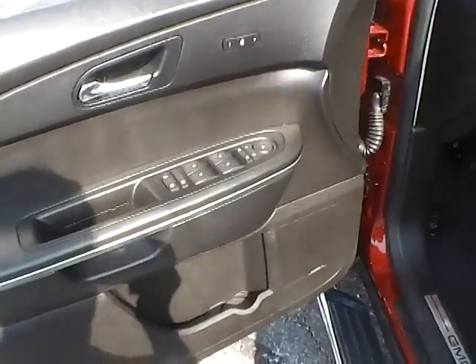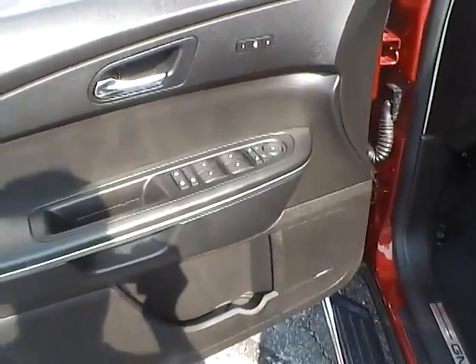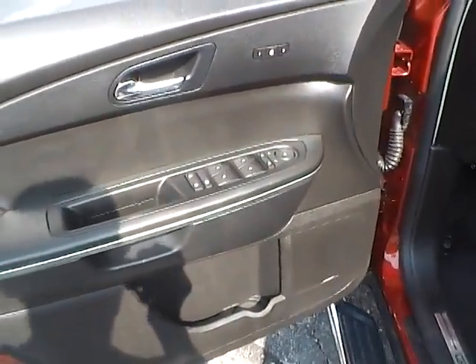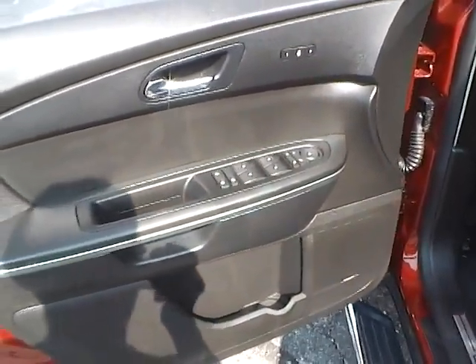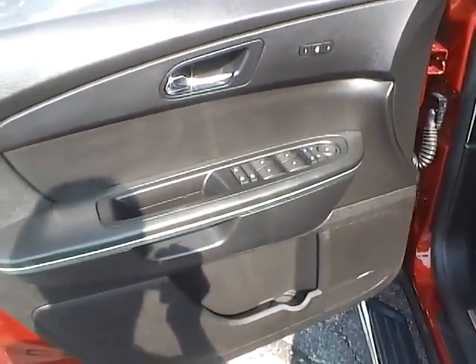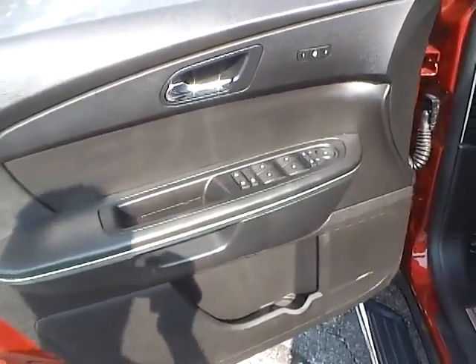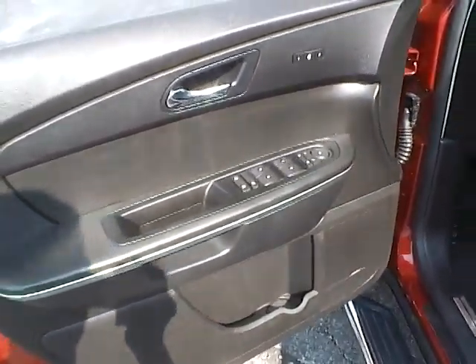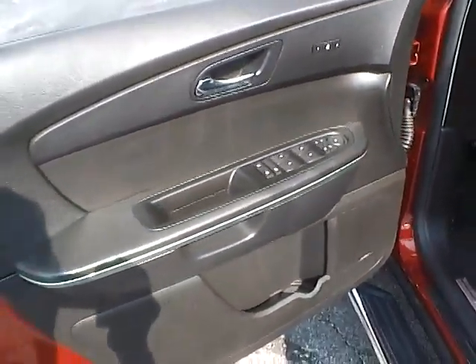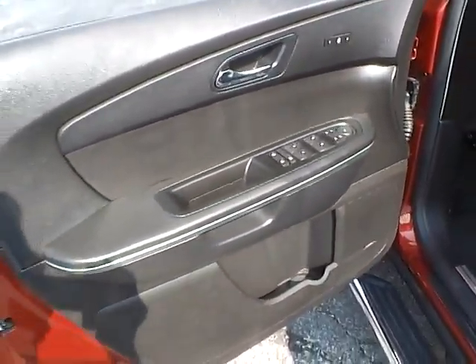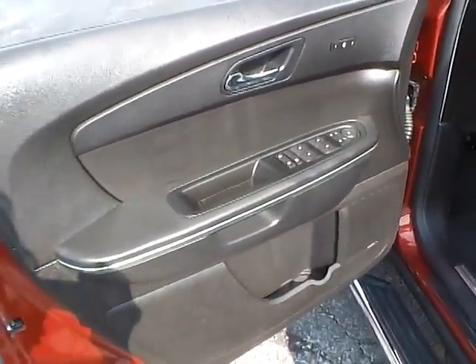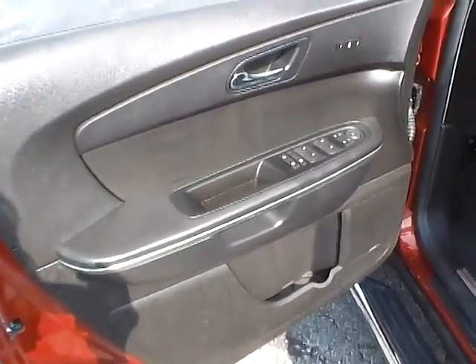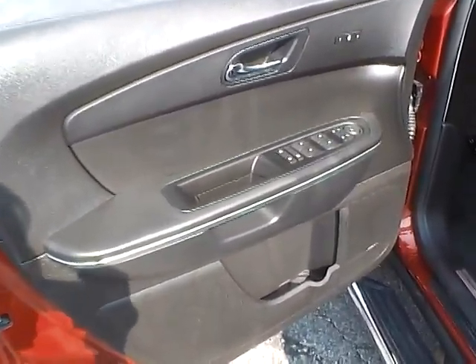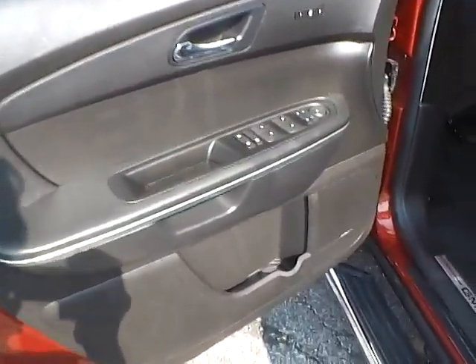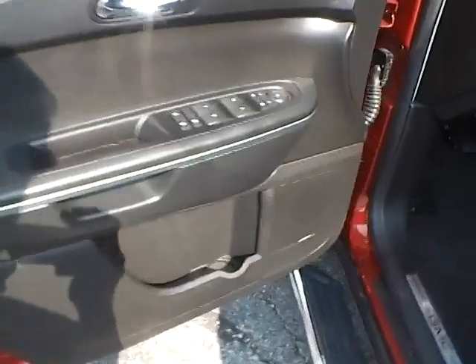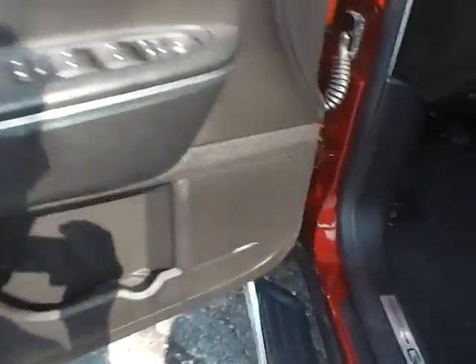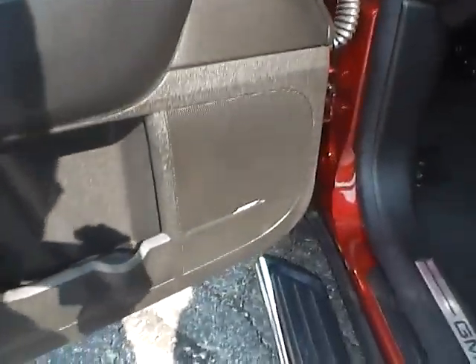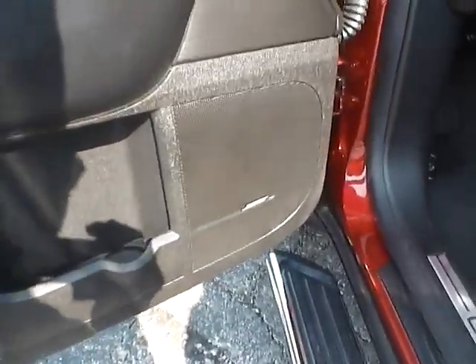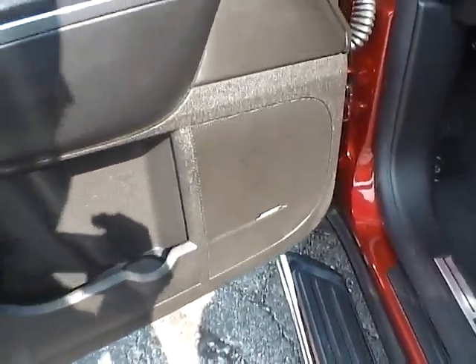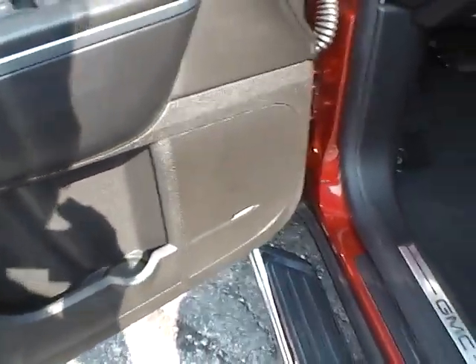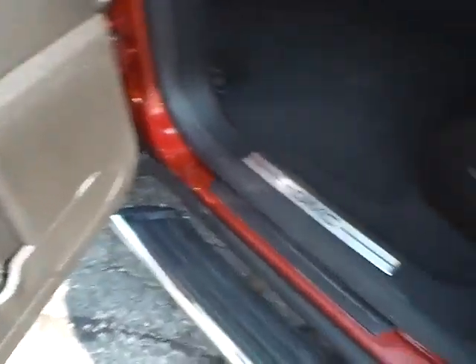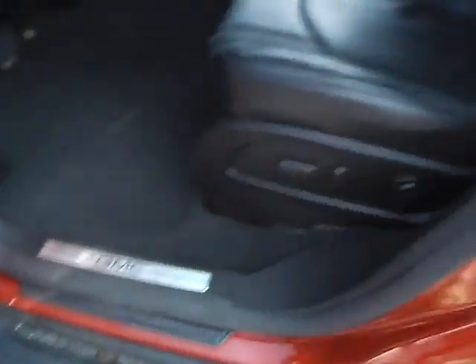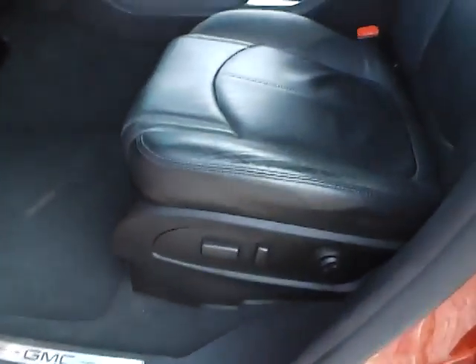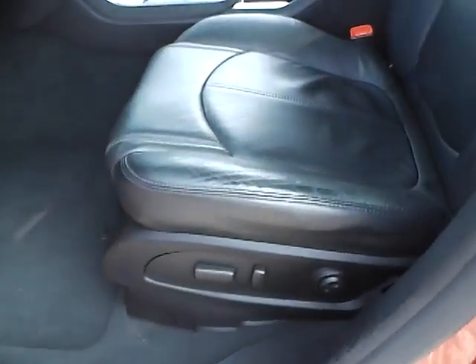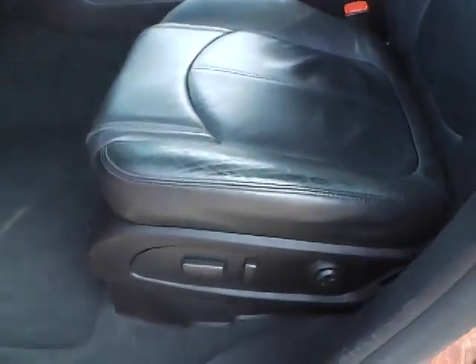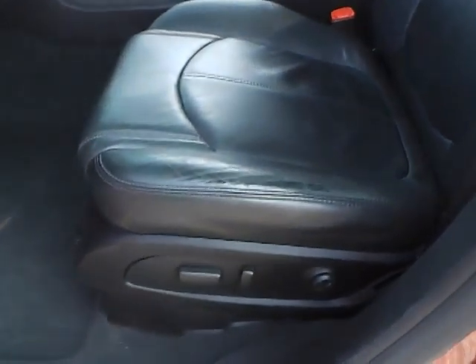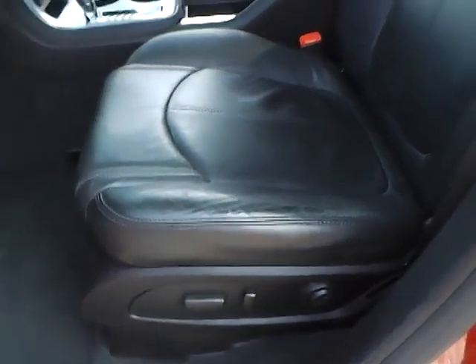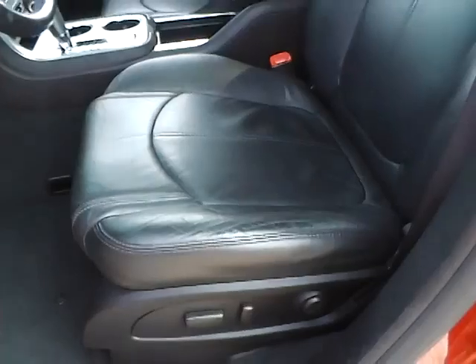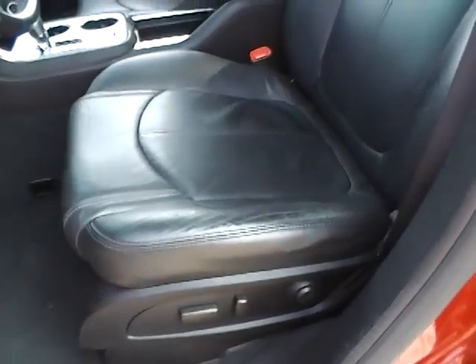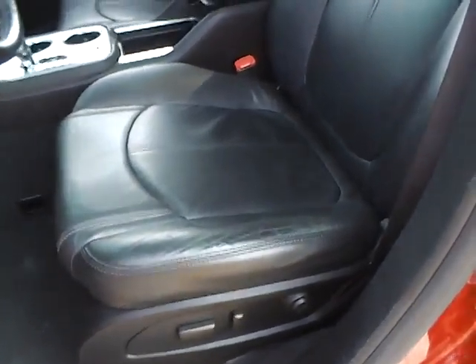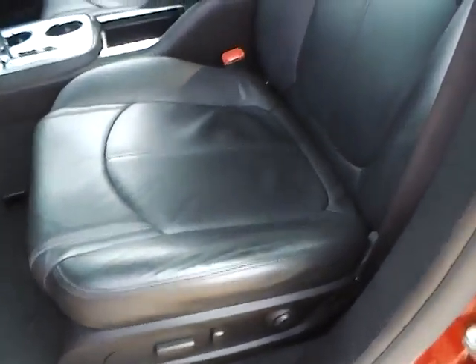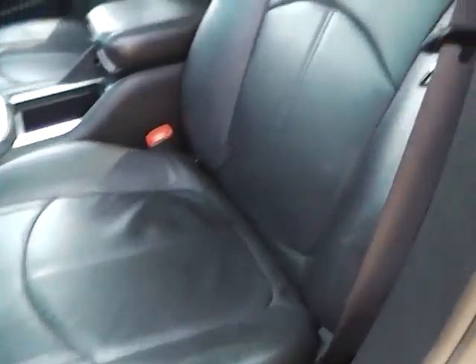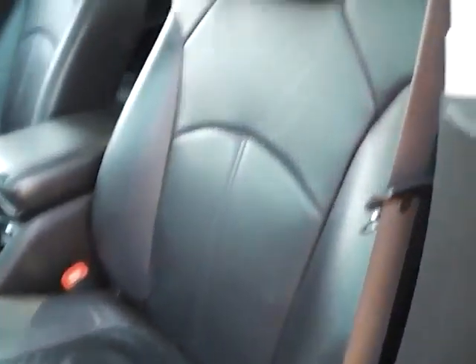Power heated mirrors, also power folding. Power locks and windows. Bose premium audio. Leather interior in excellent condition. Power driver seat with memory.